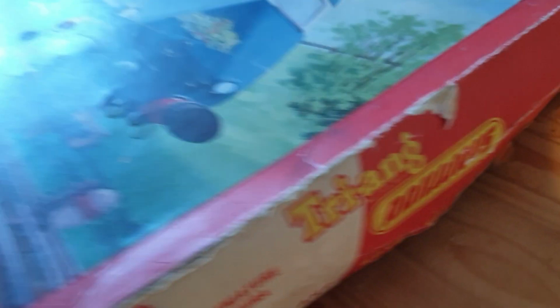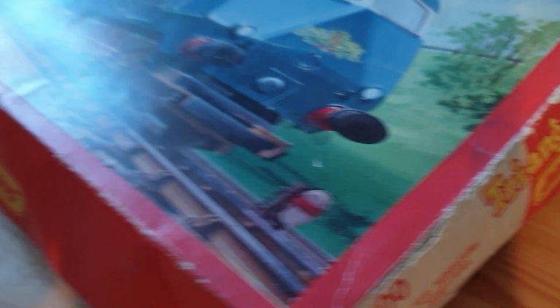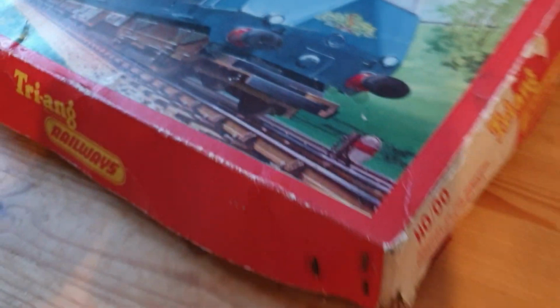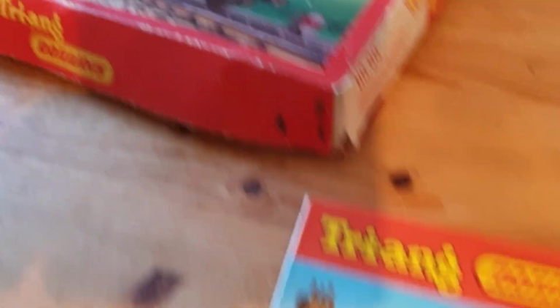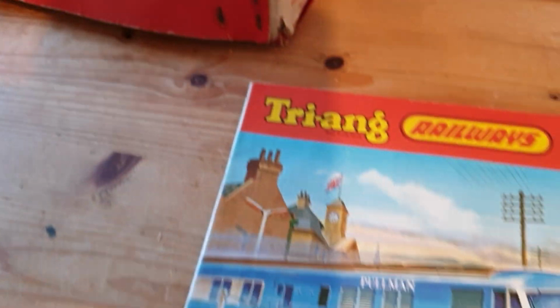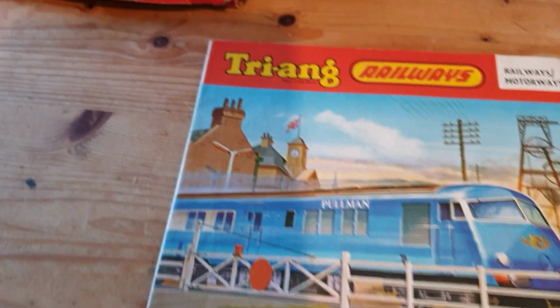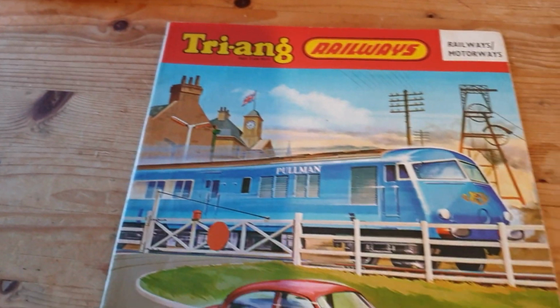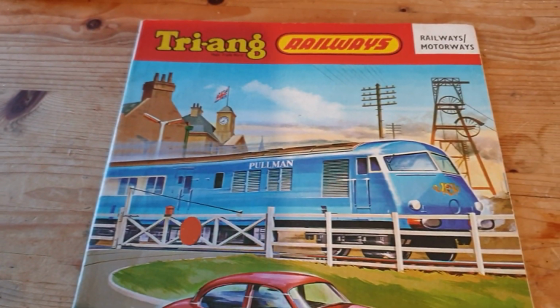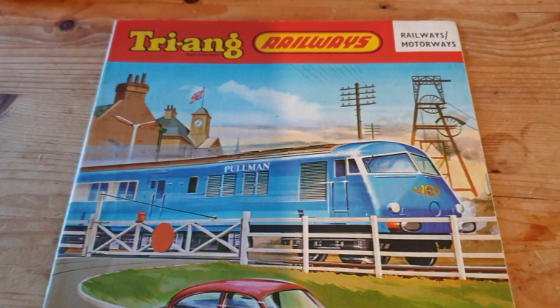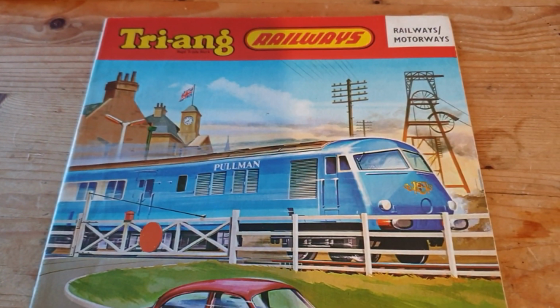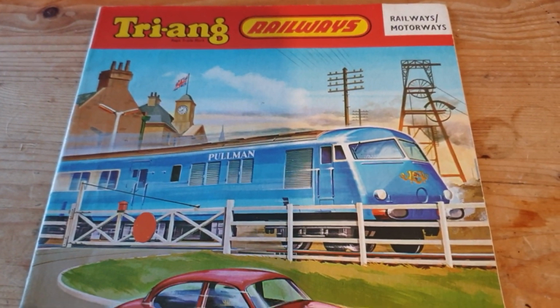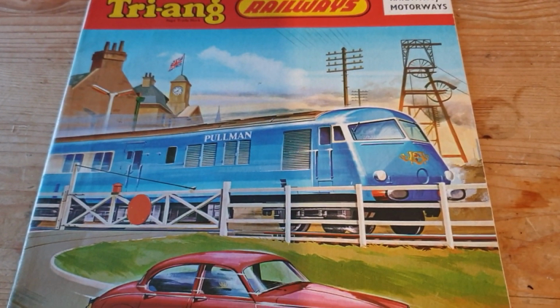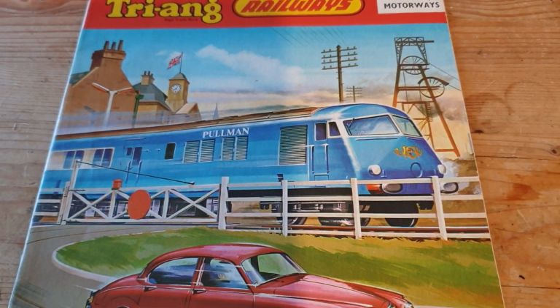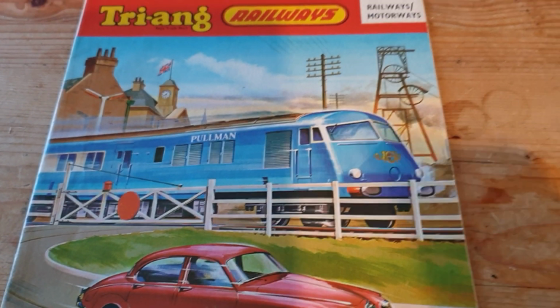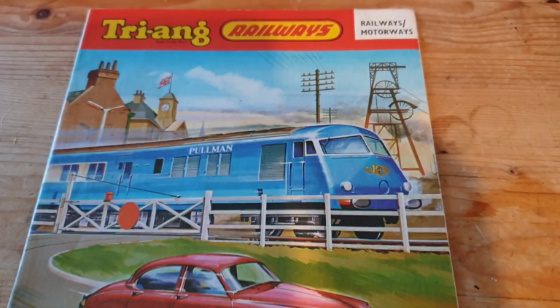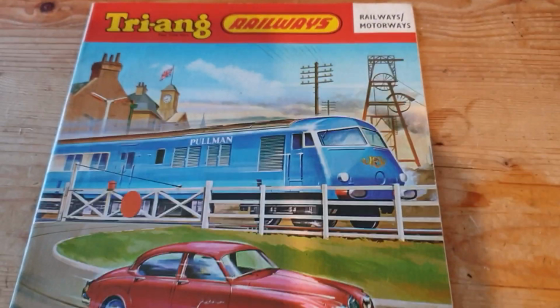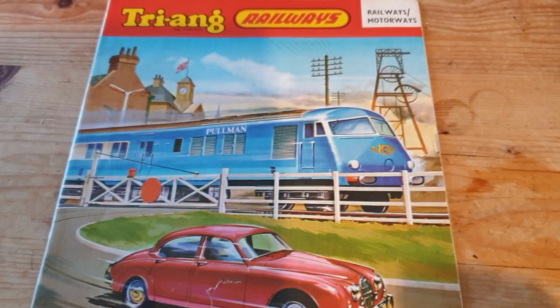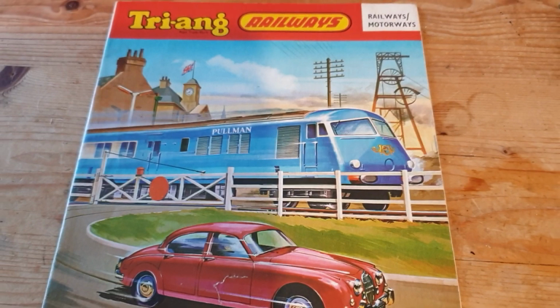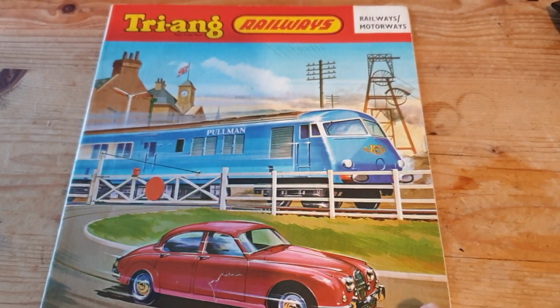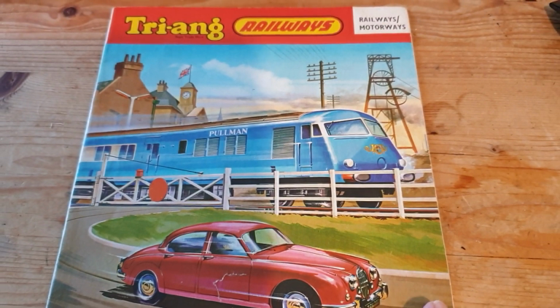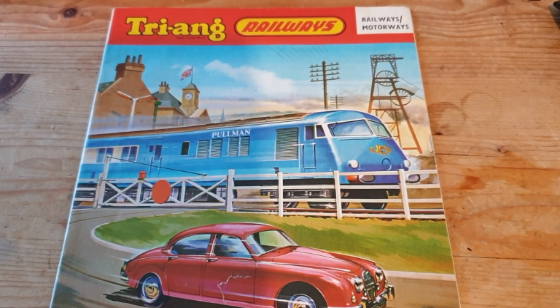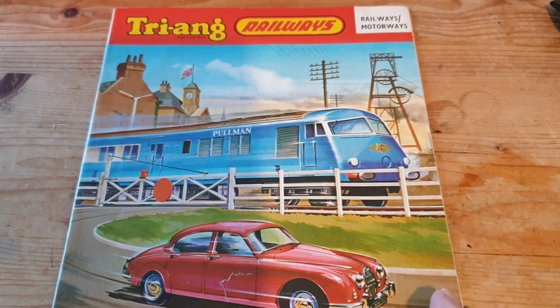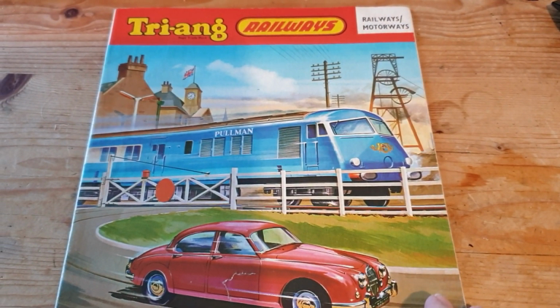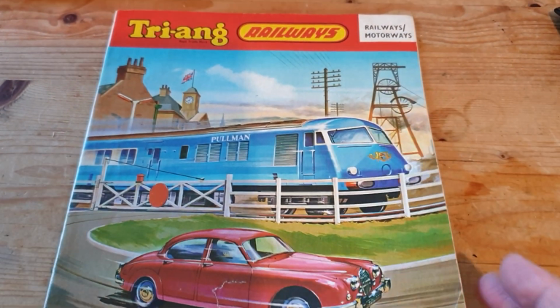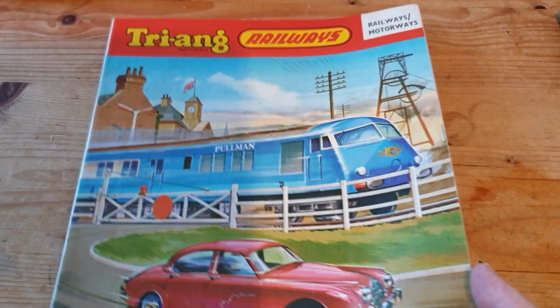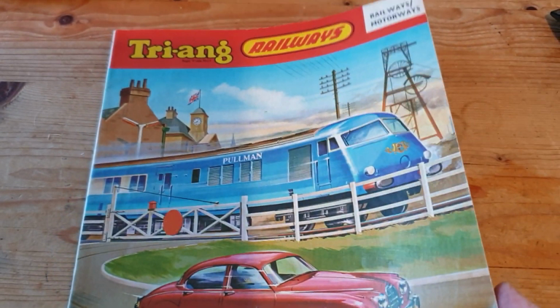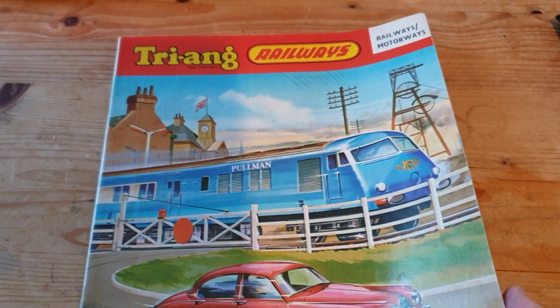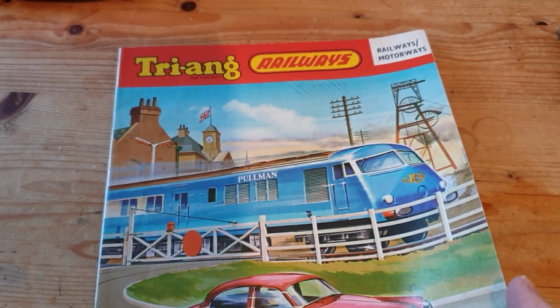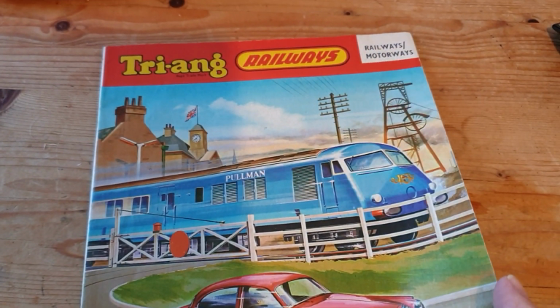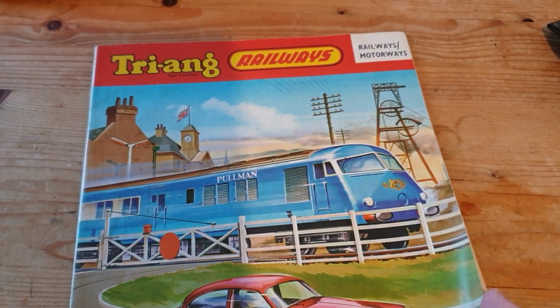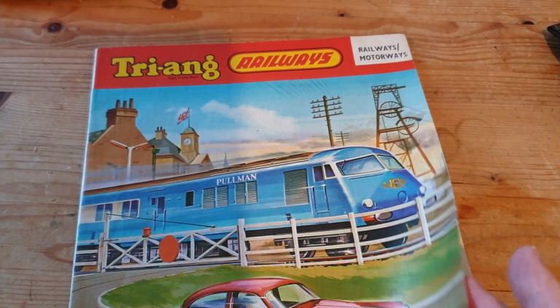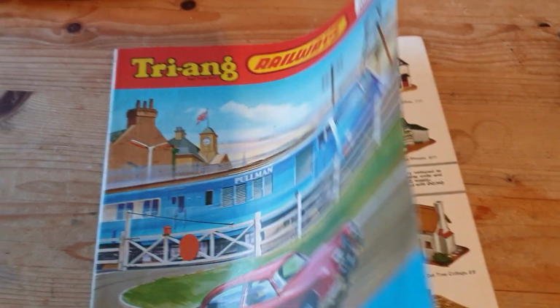Here's the 1964 catalogue, which I think is the first year that it appeared as a train set.